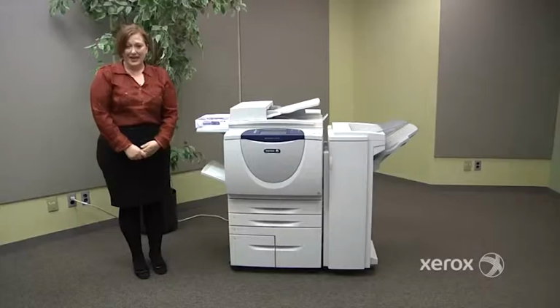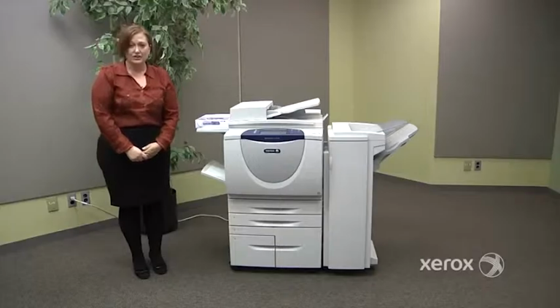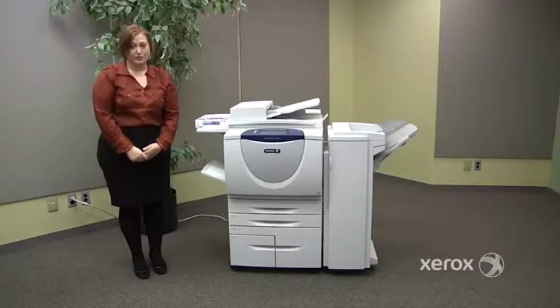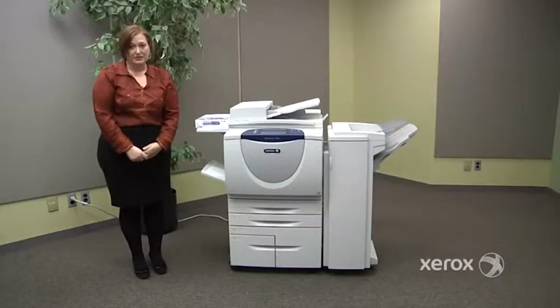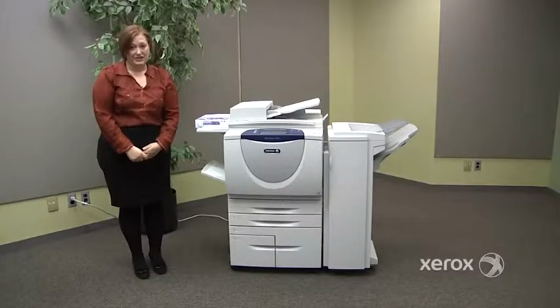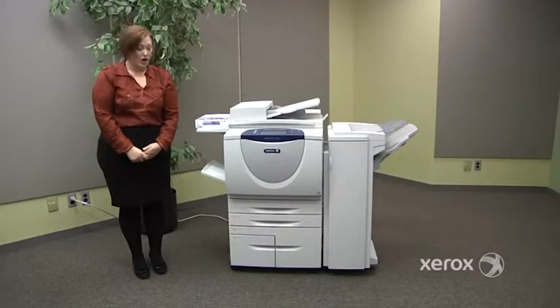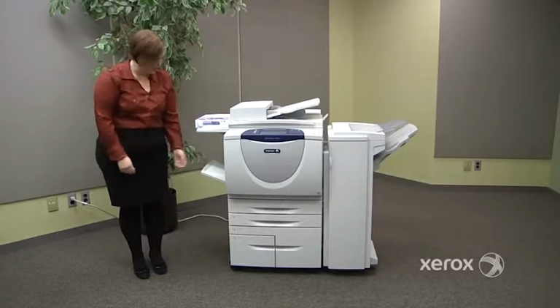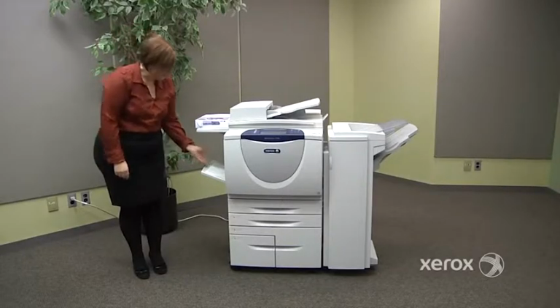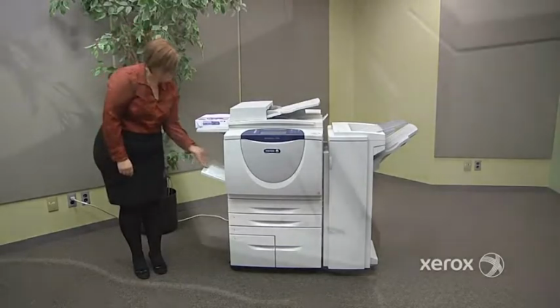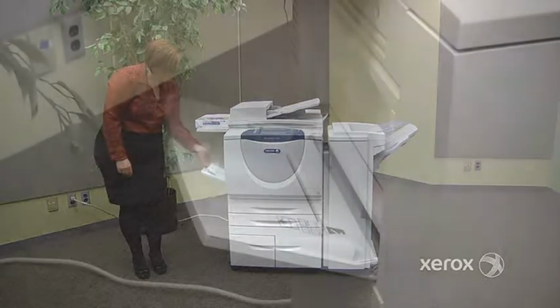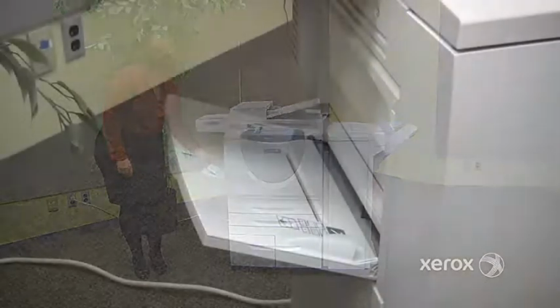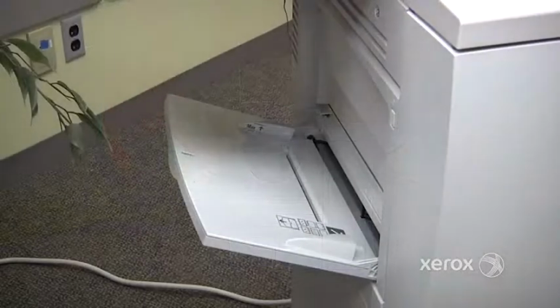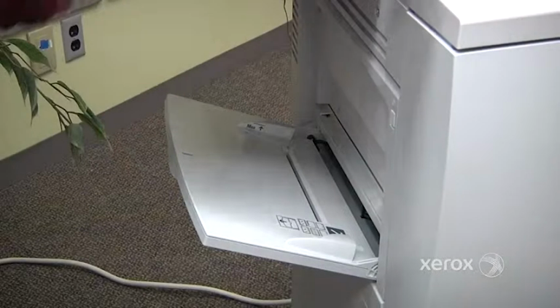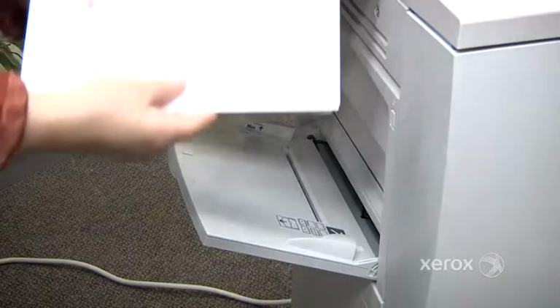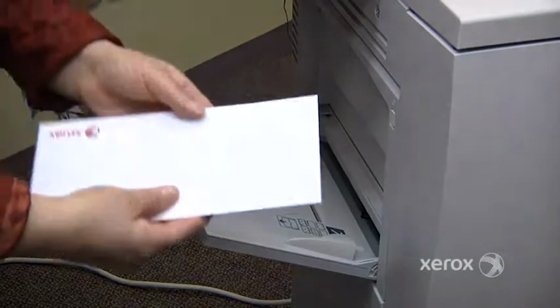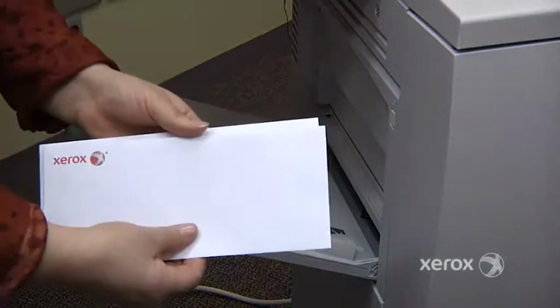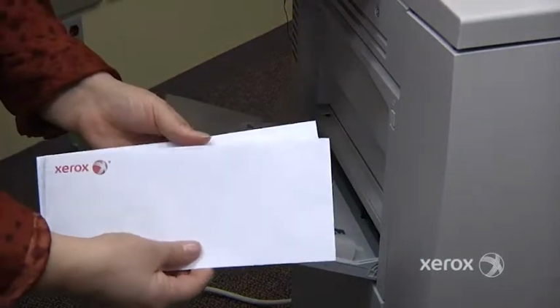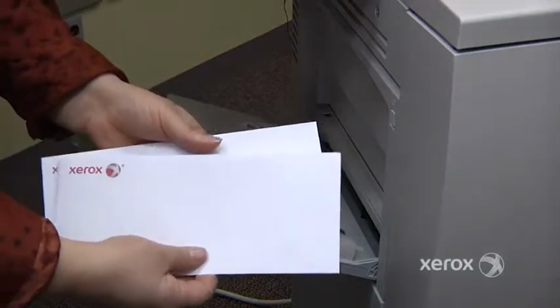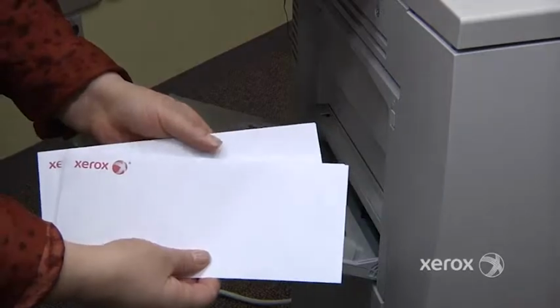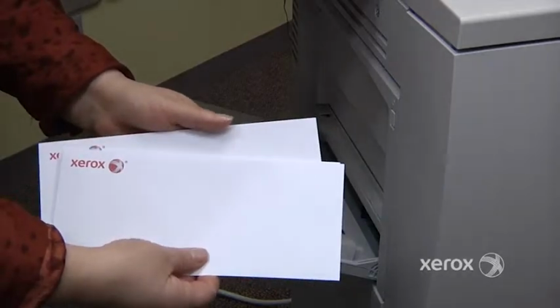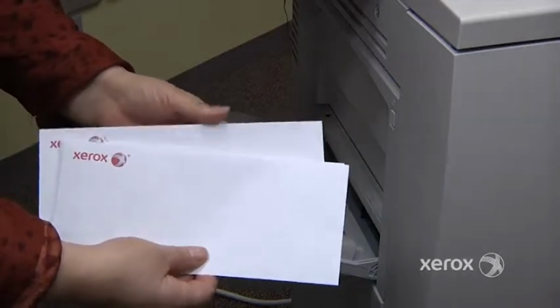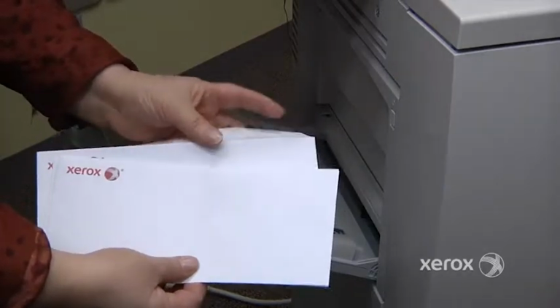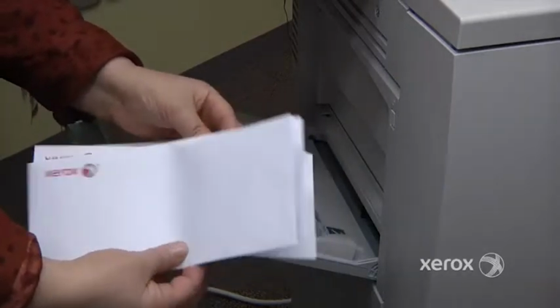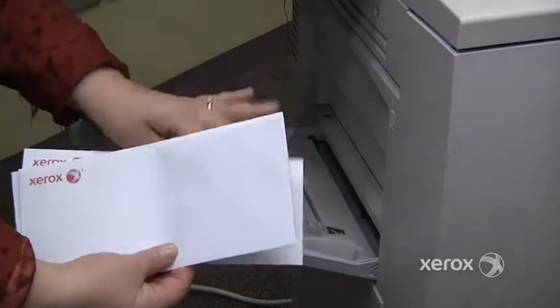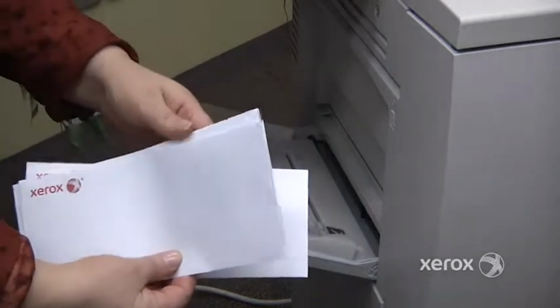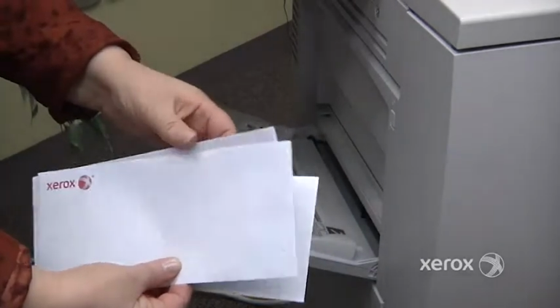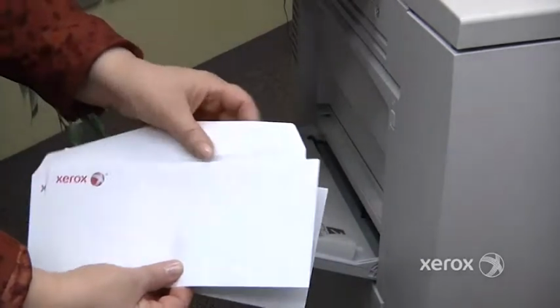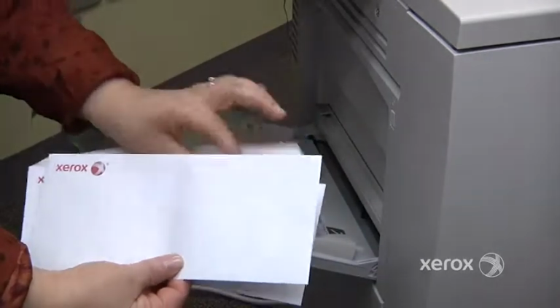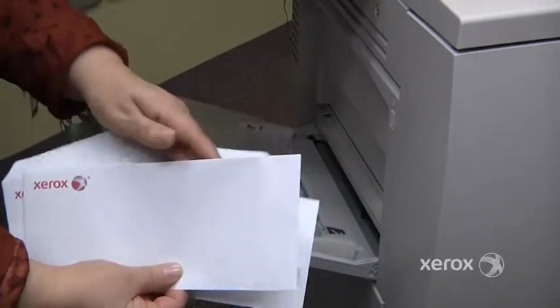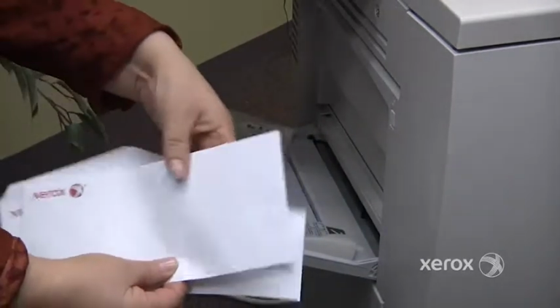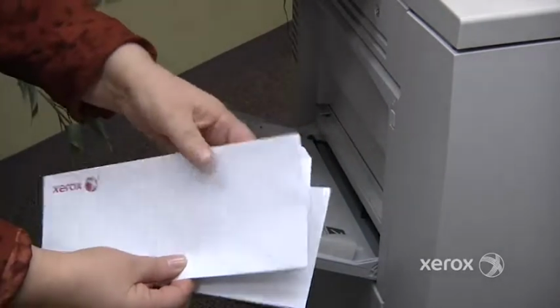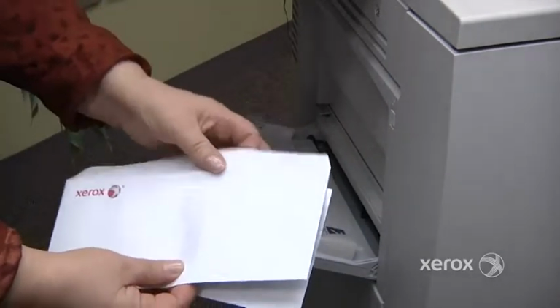Next, printing on envelopes. So you want to make sure that you fan your envelopes first — like this, like this.